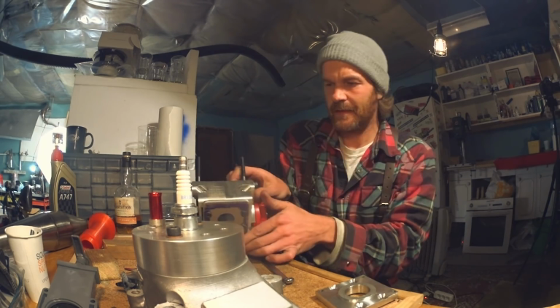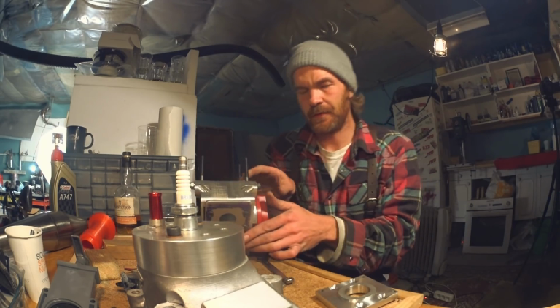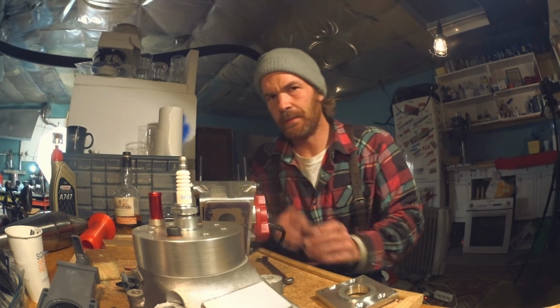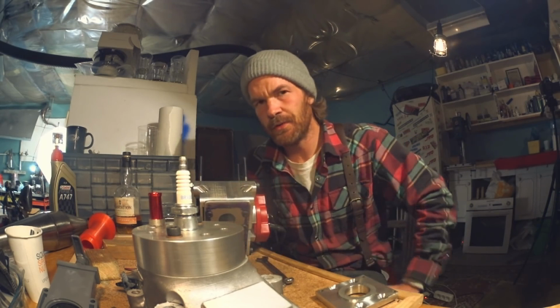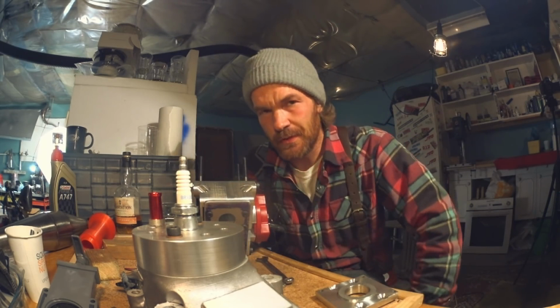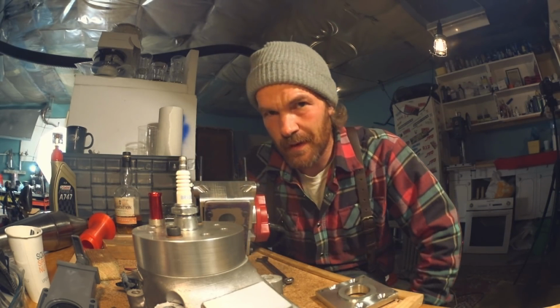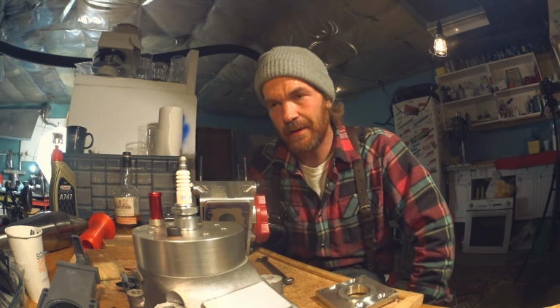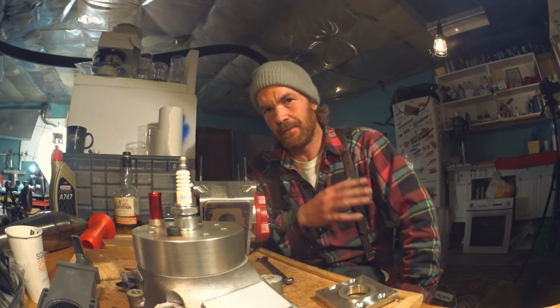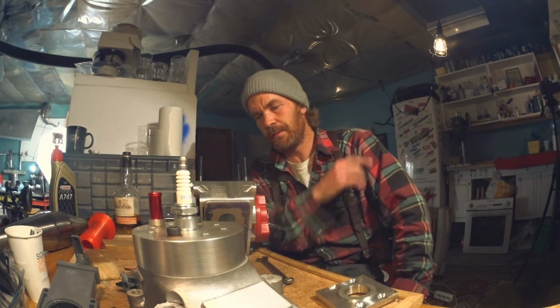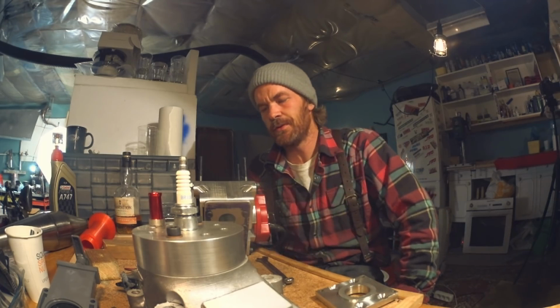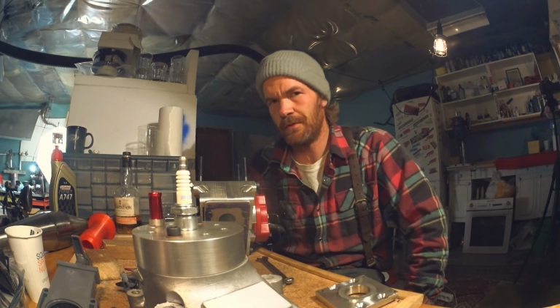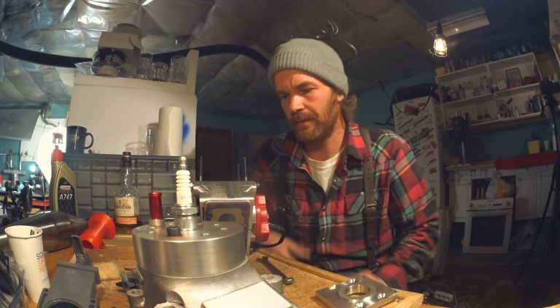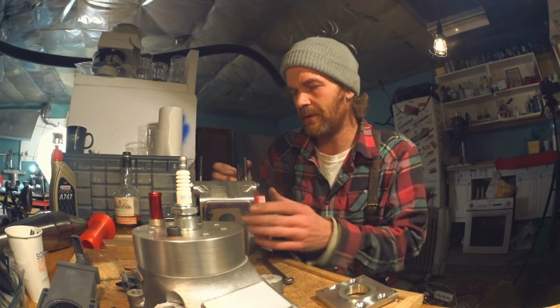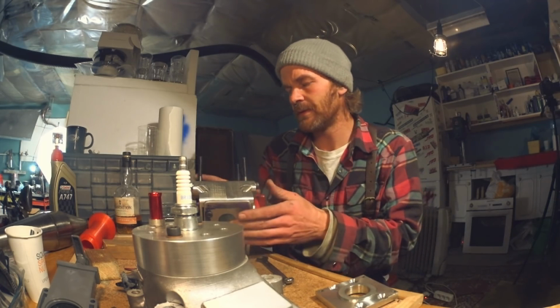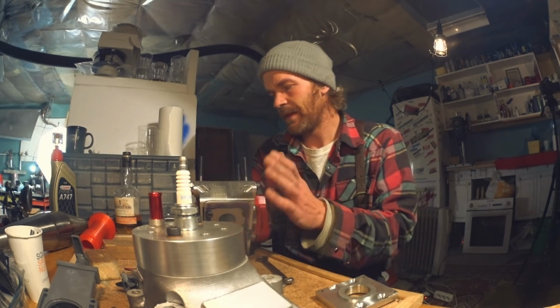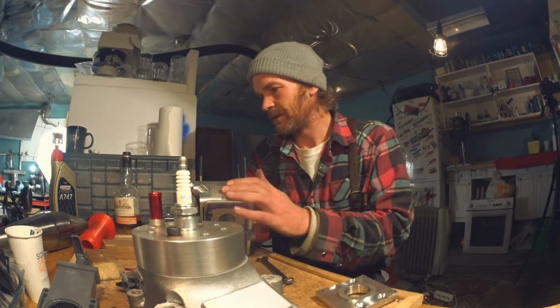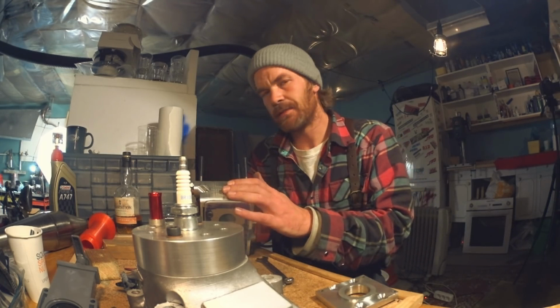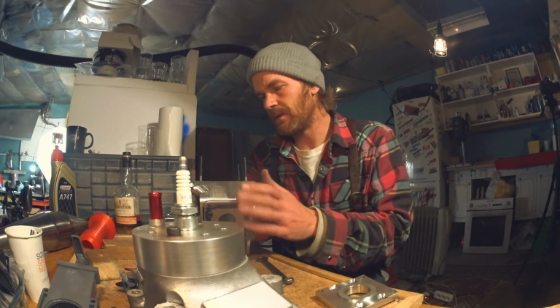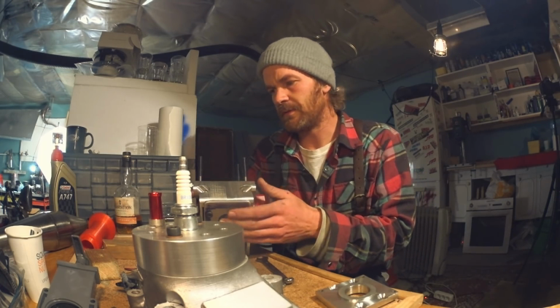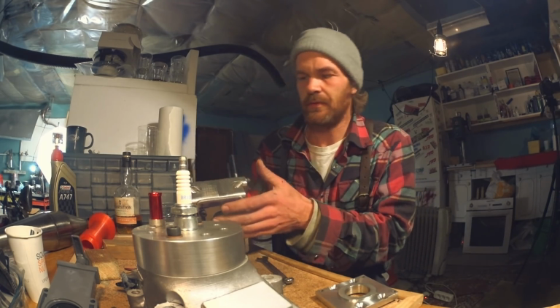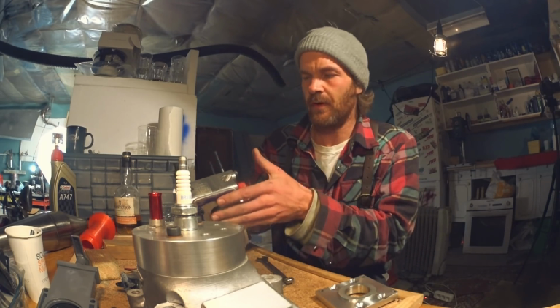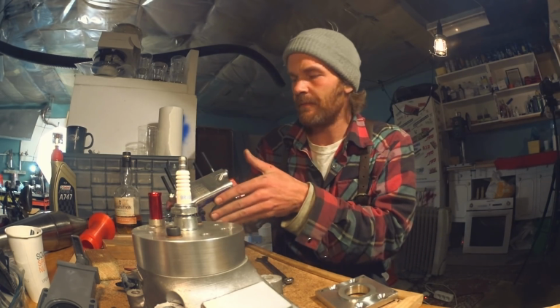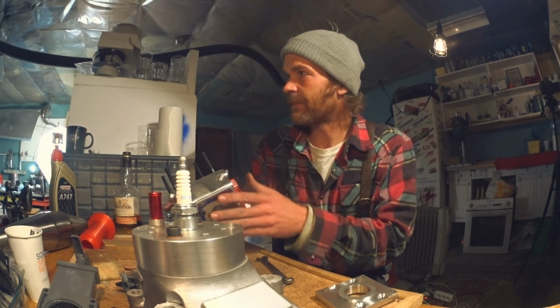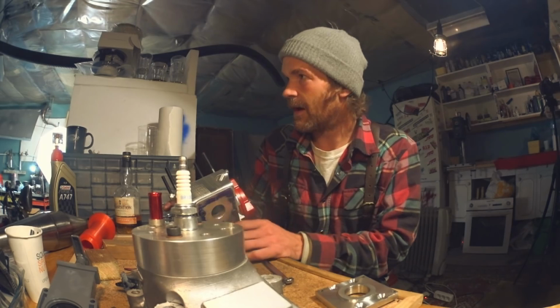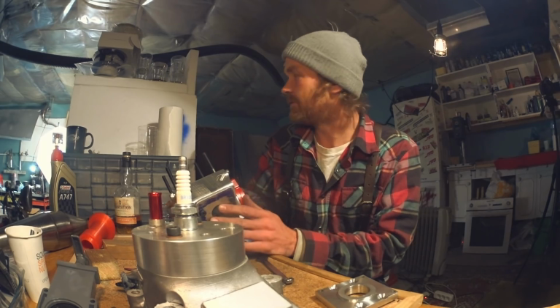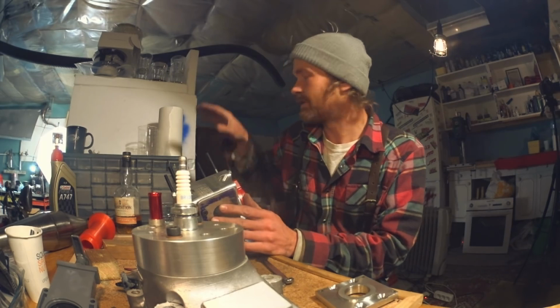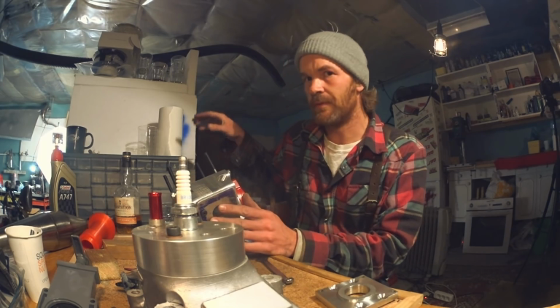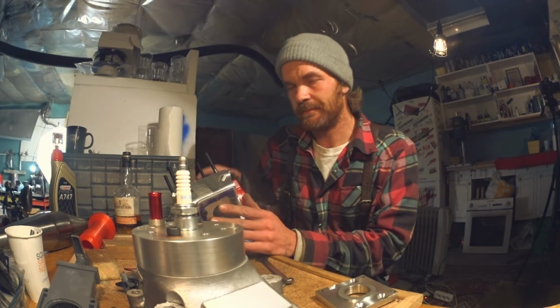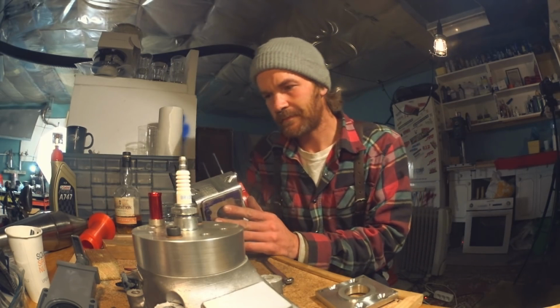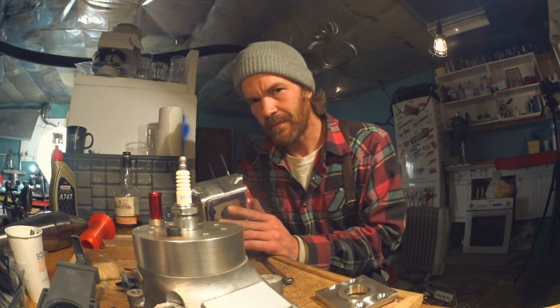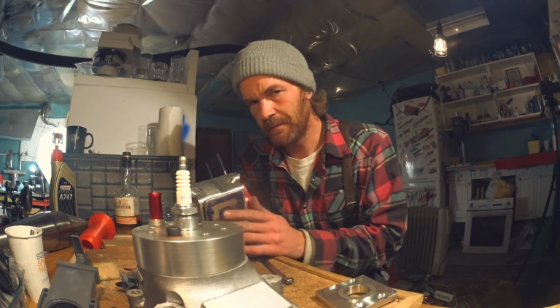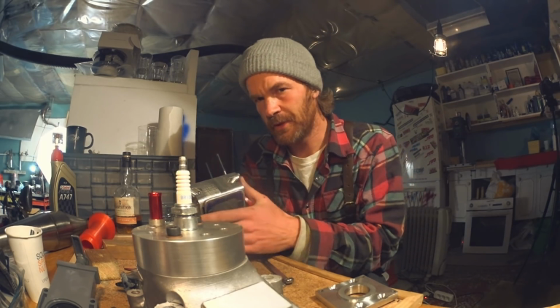If you saw my community post, you know what I'm talking about. So that's what I'm going to do tomorrow. I need to make some room here — it's a big machine.